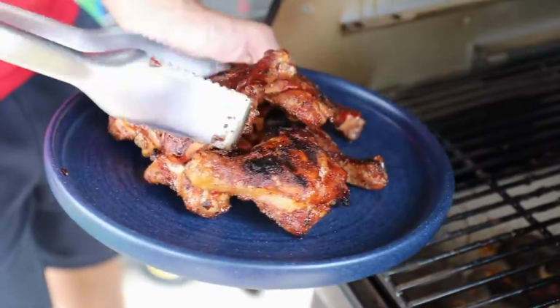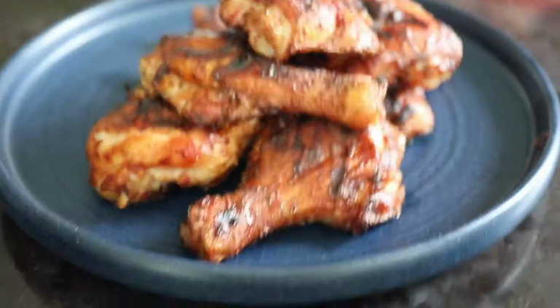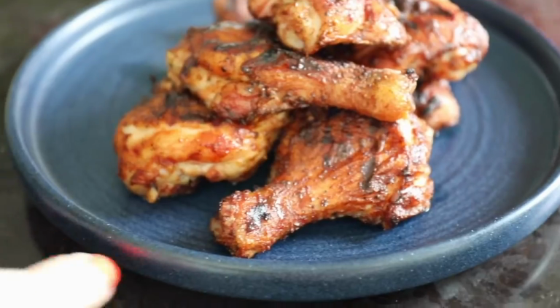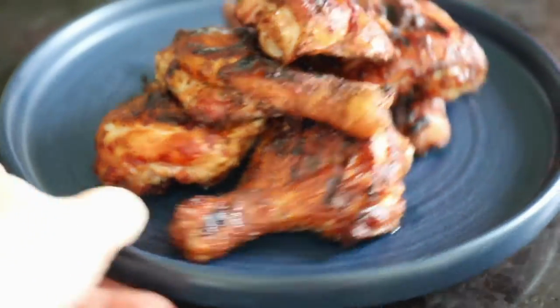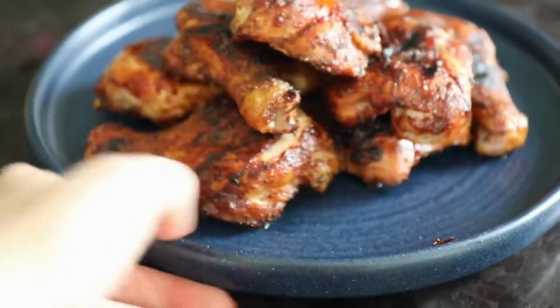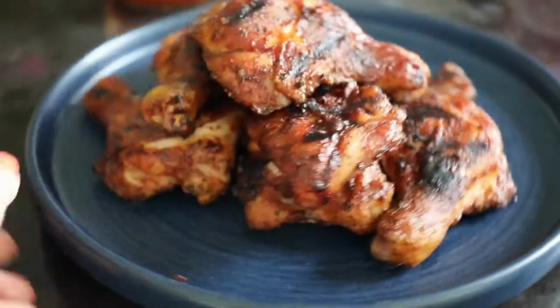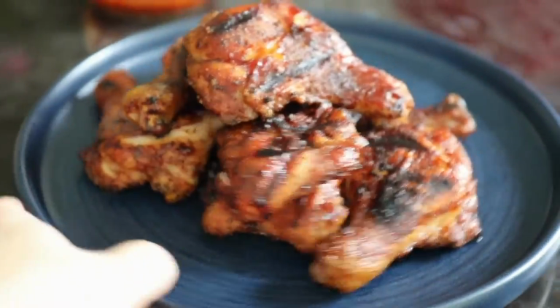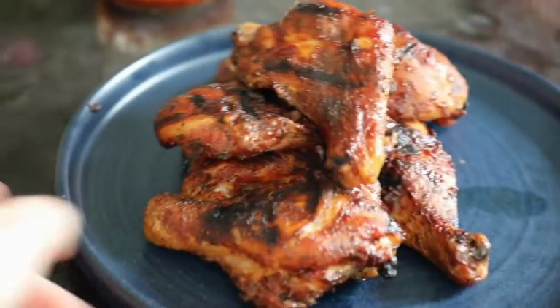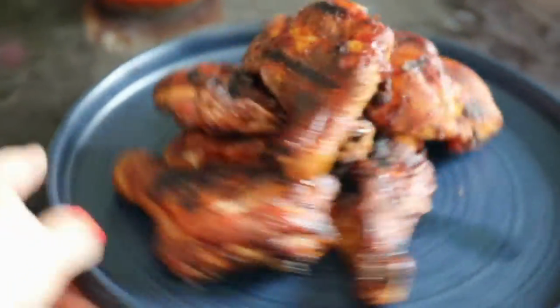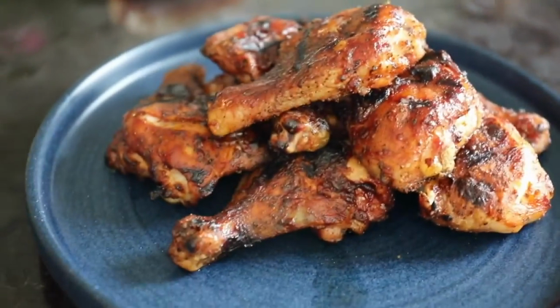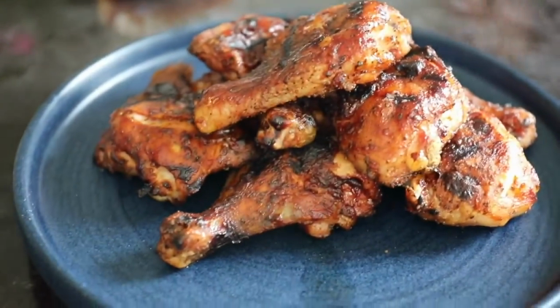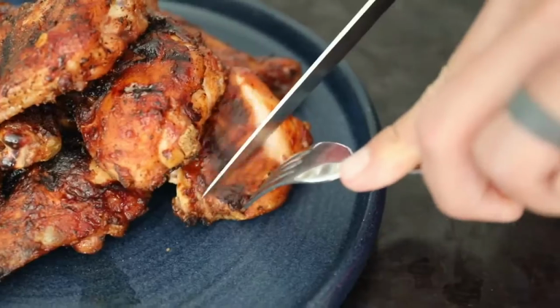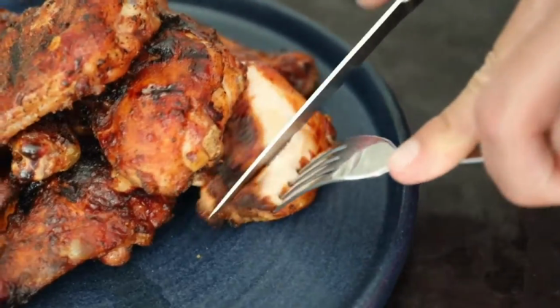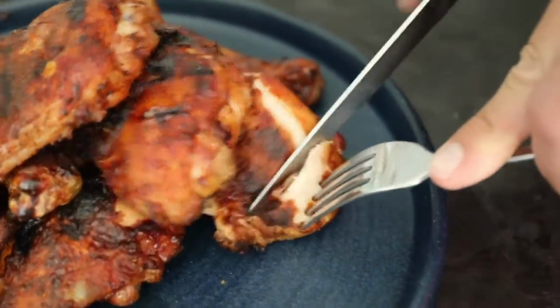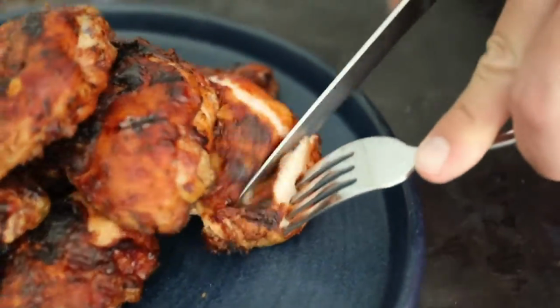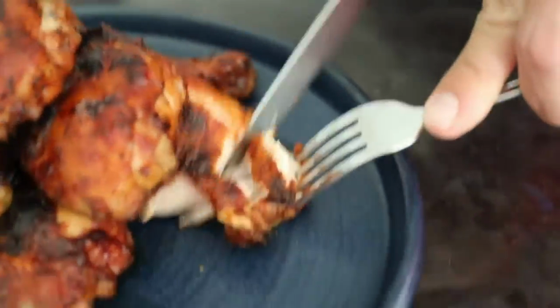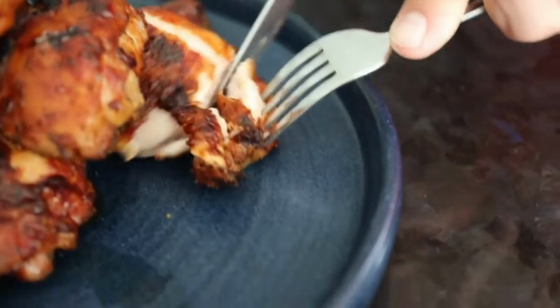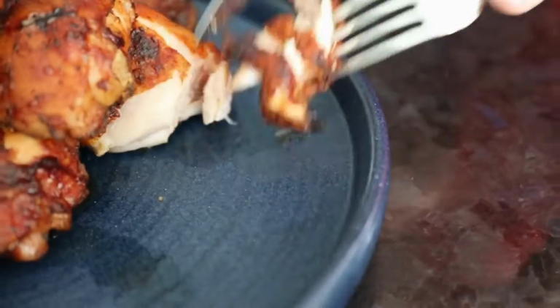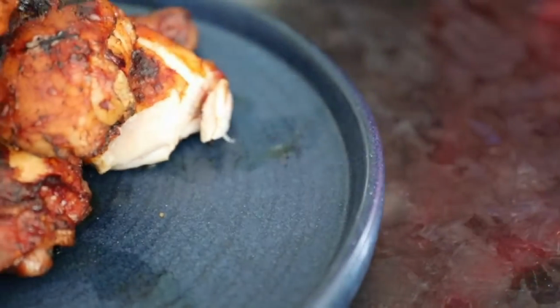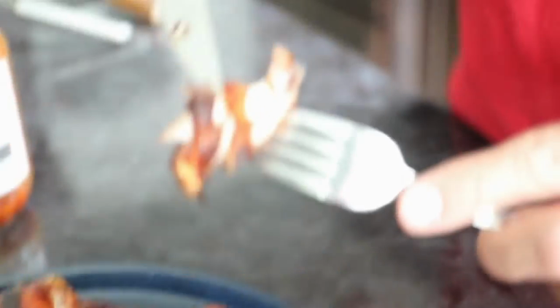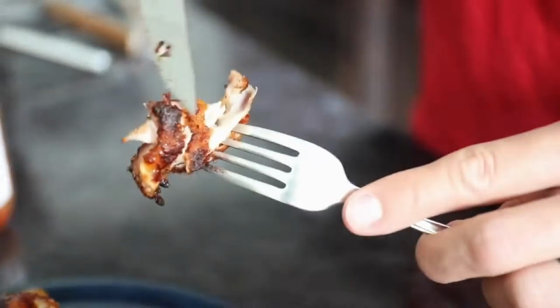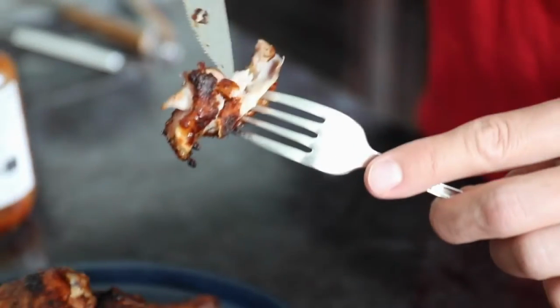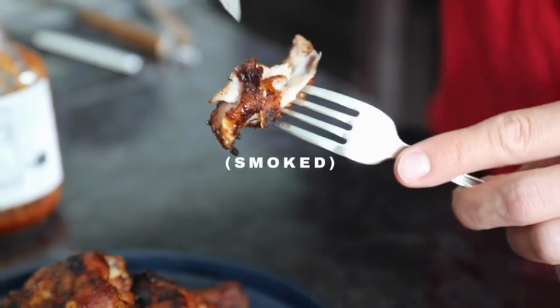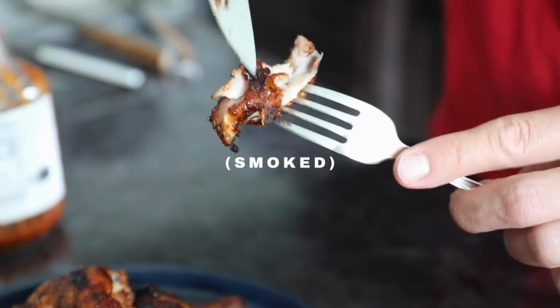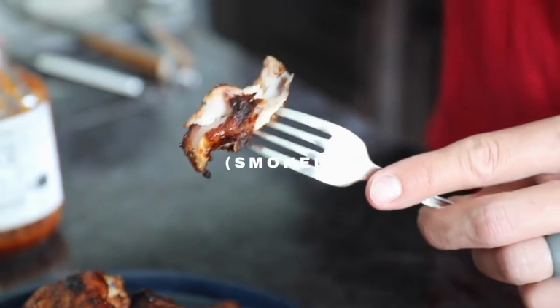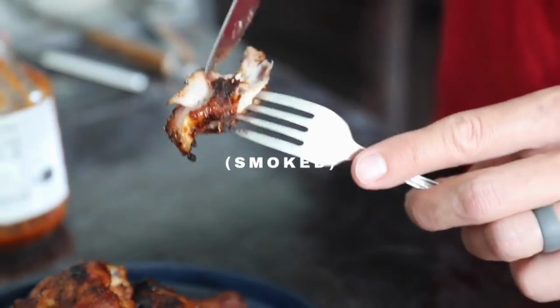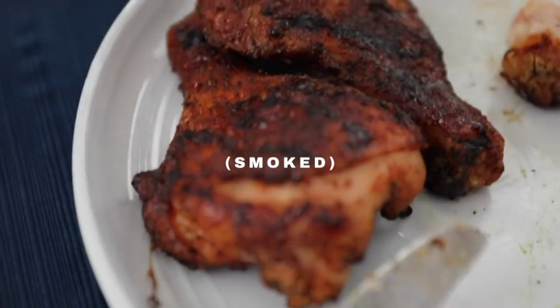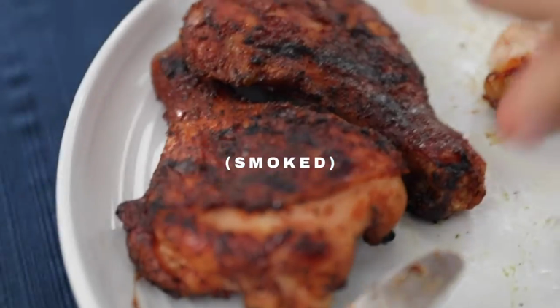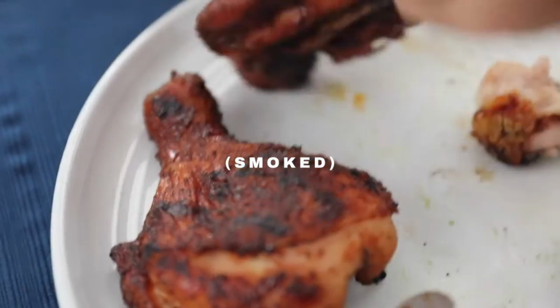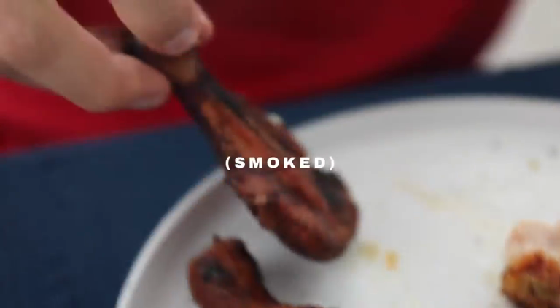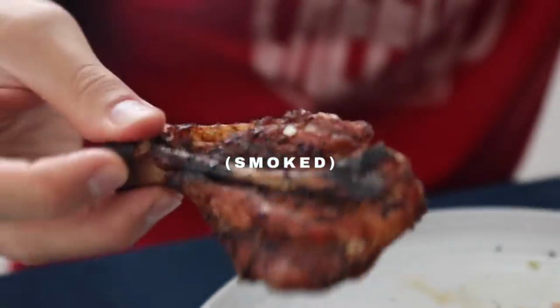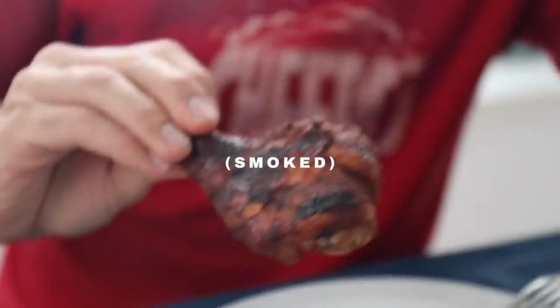You can get this recipe and many other ways to cook chicken on the grill or in the smoker at Sip Bite Go. Until next time, I hope you have a wonderful and delicious day. Cheers.